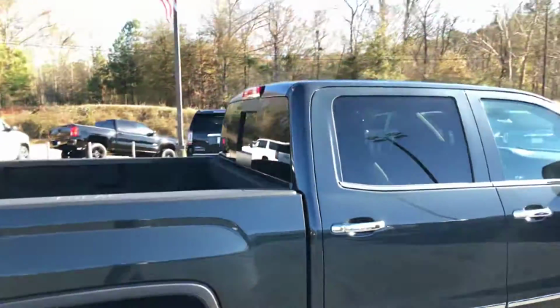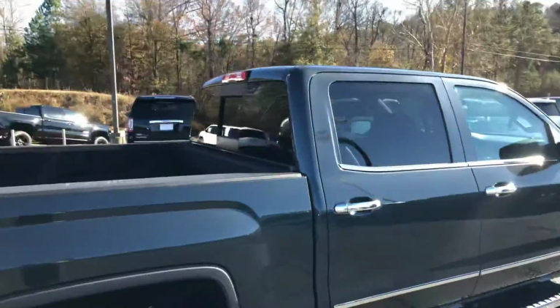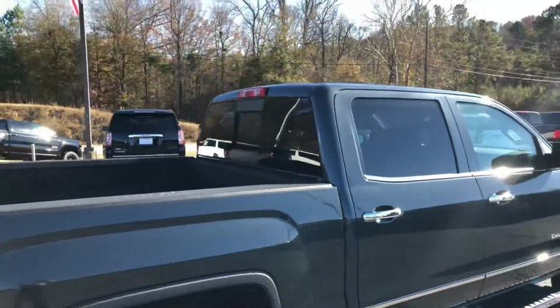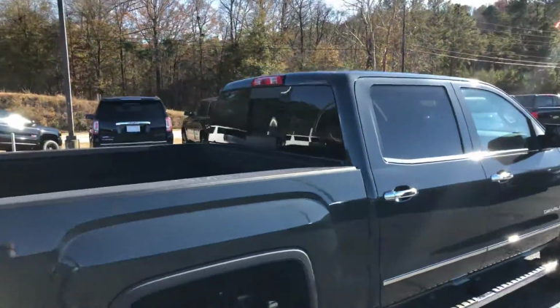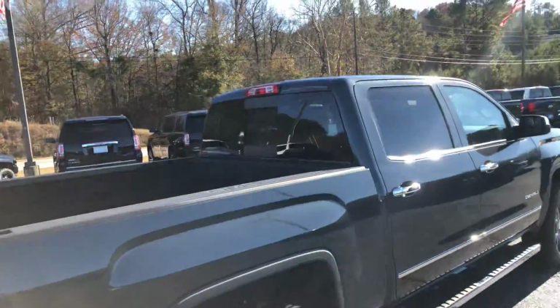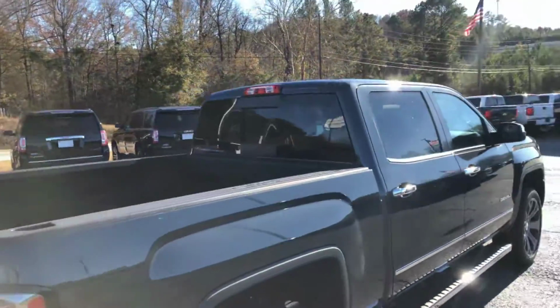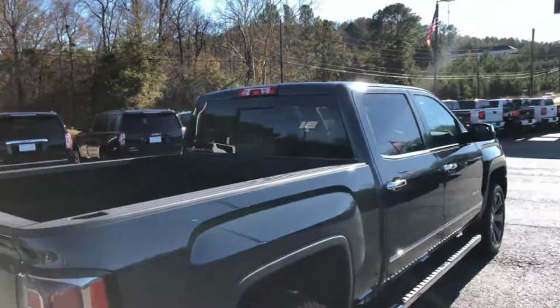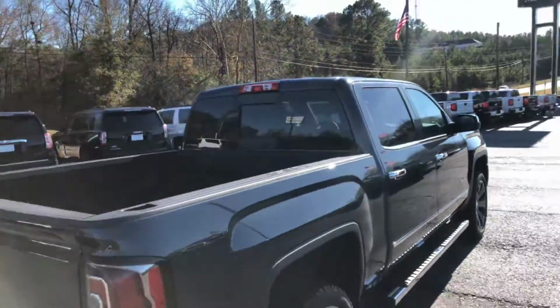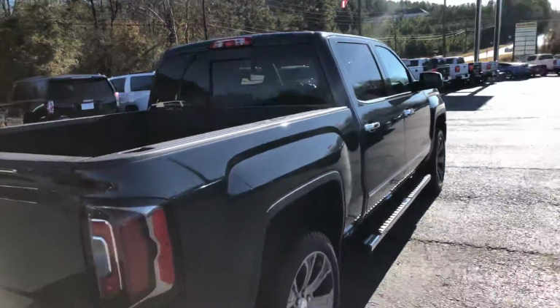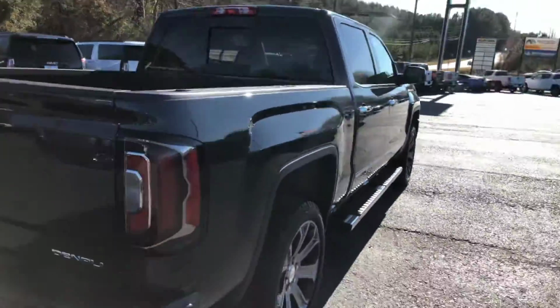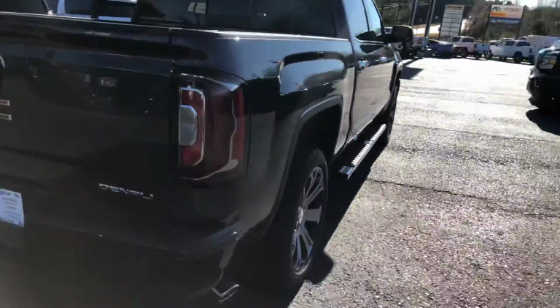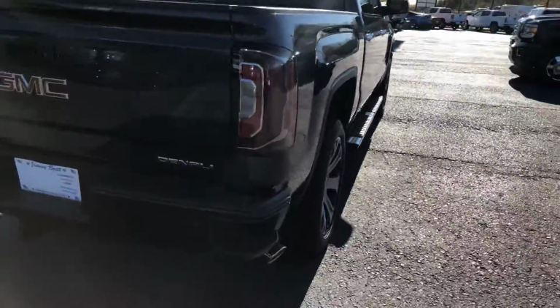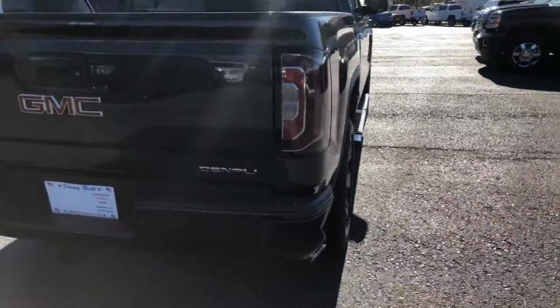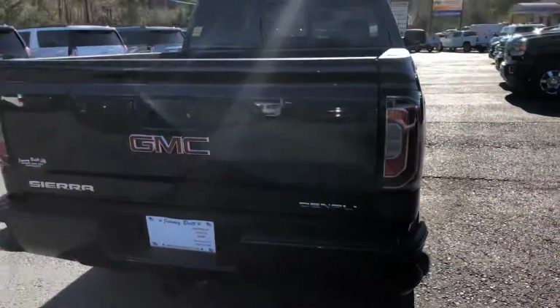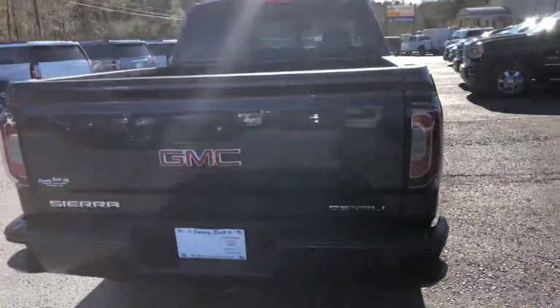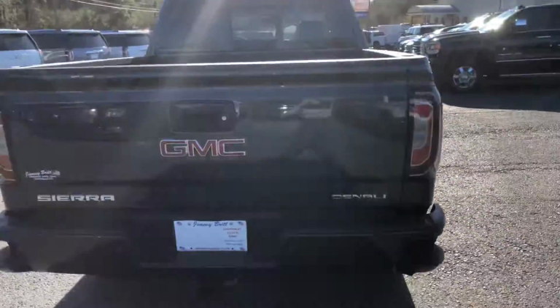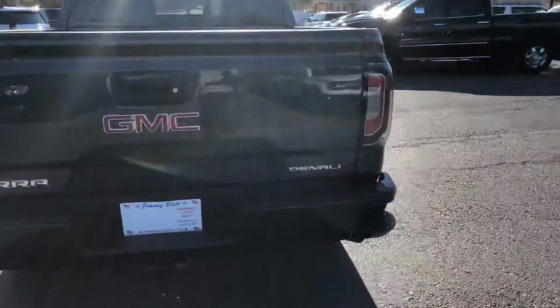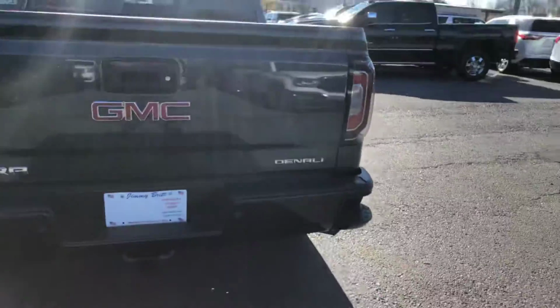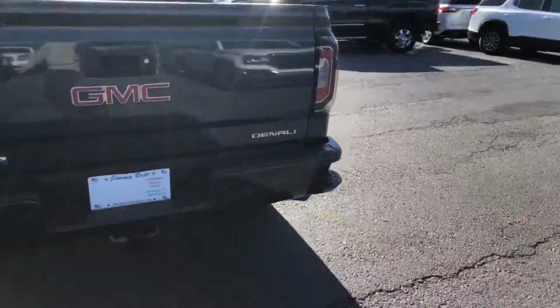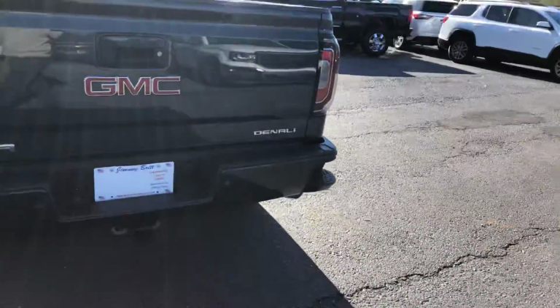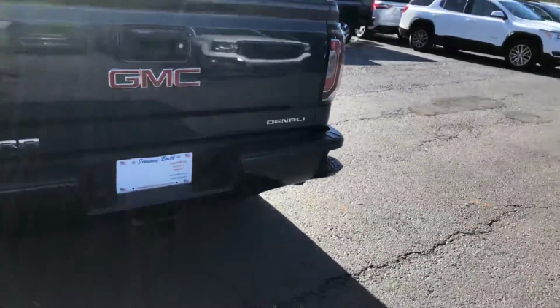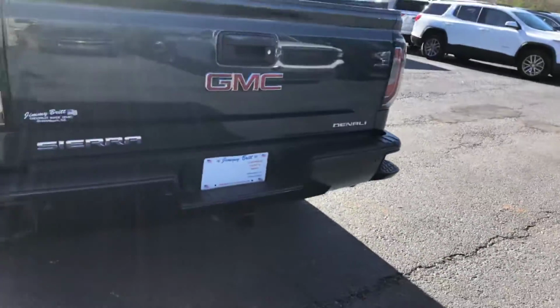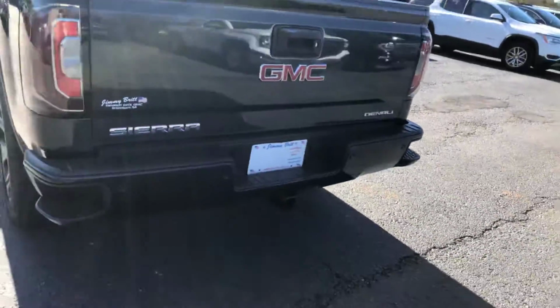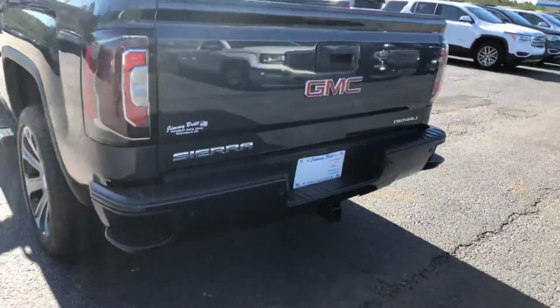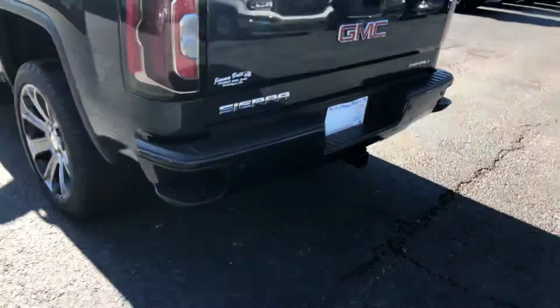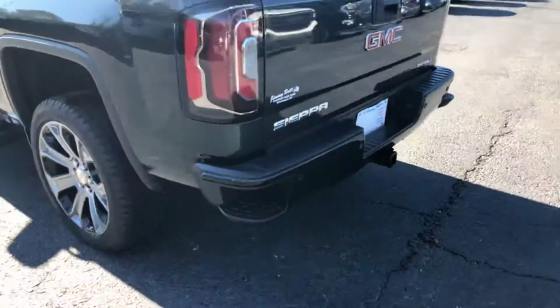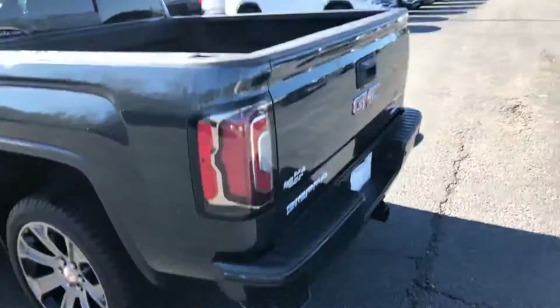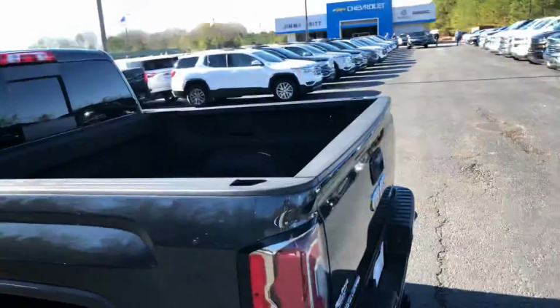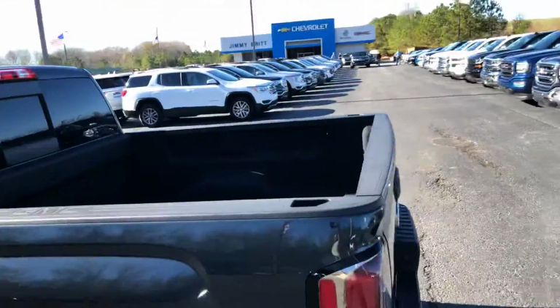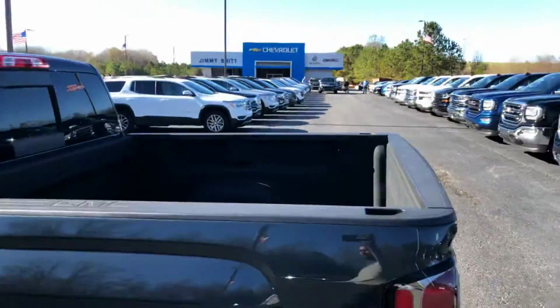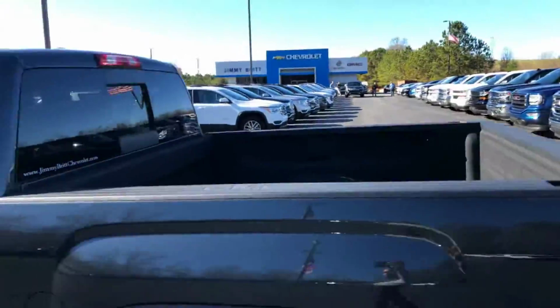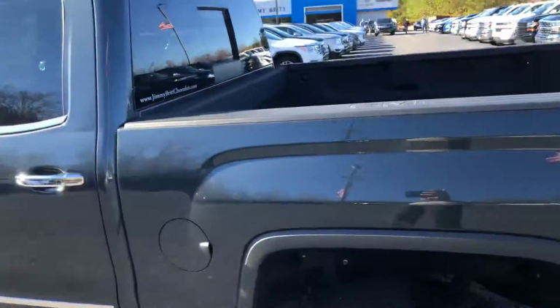This truck does come with the 5.3-liter V8. Of course, the backup camera is standard on it, rear parking sensors, step up on the bumper, and has the spray-in bed liner.